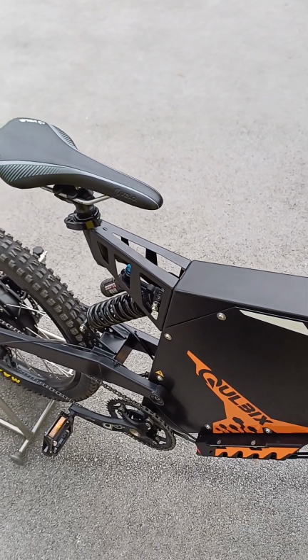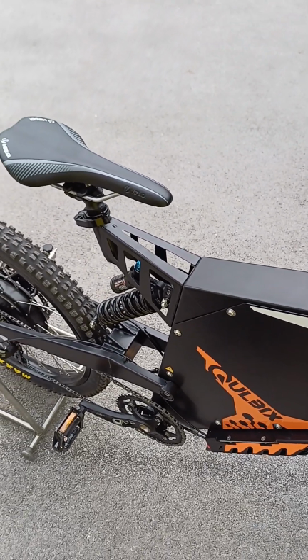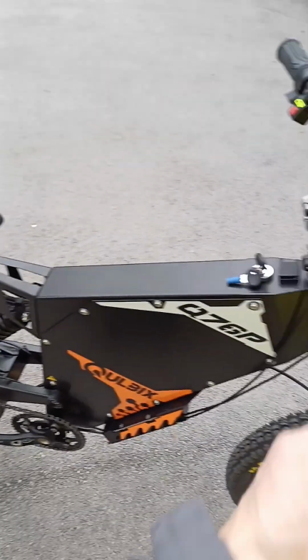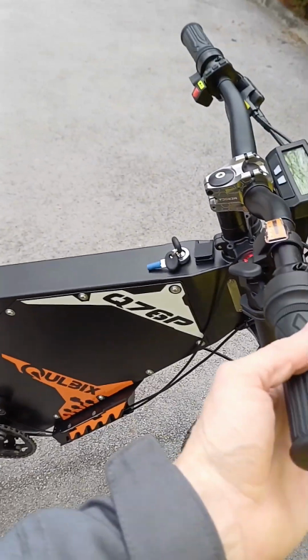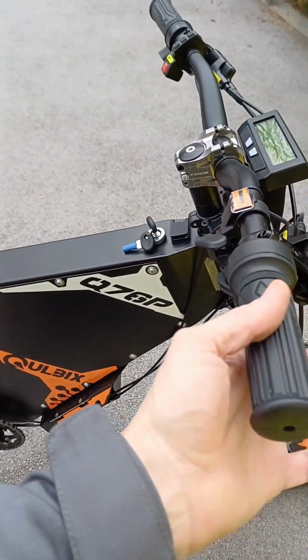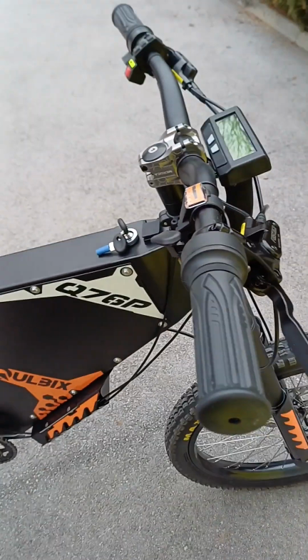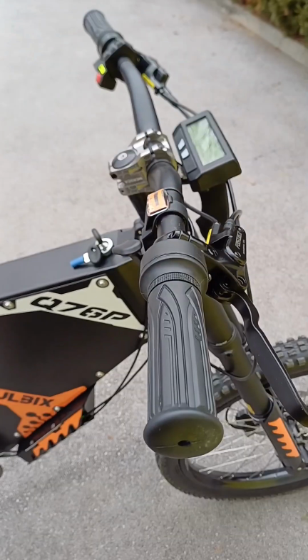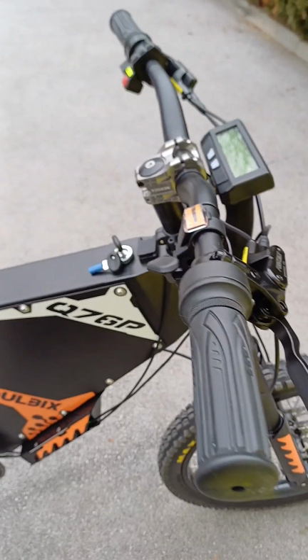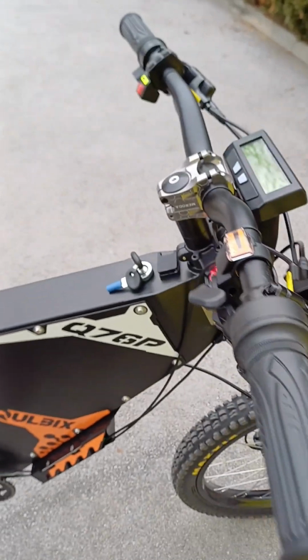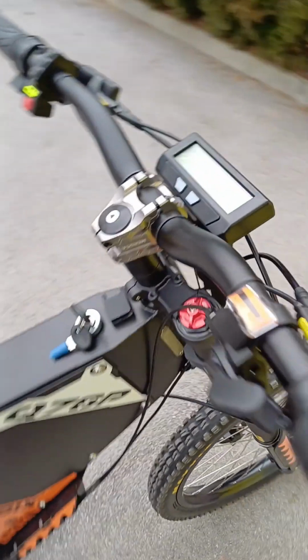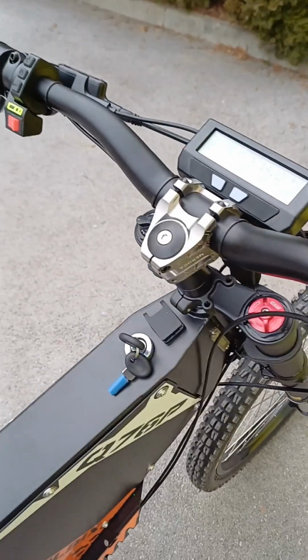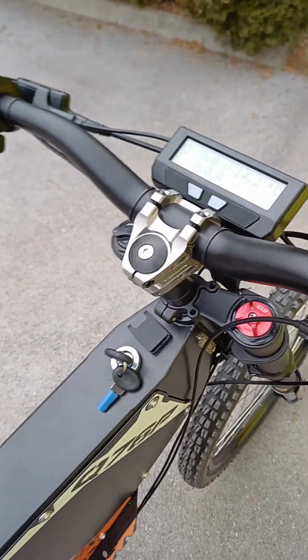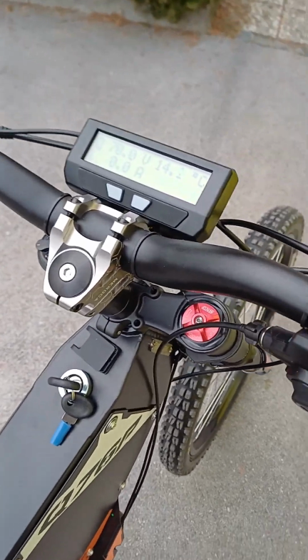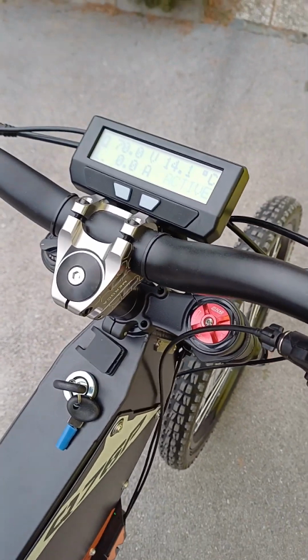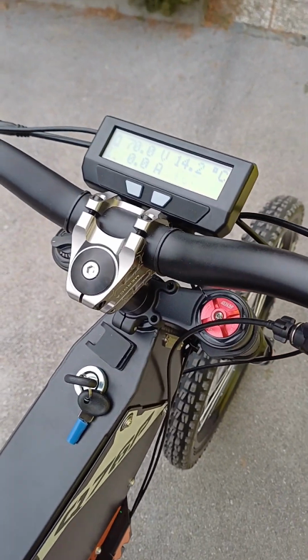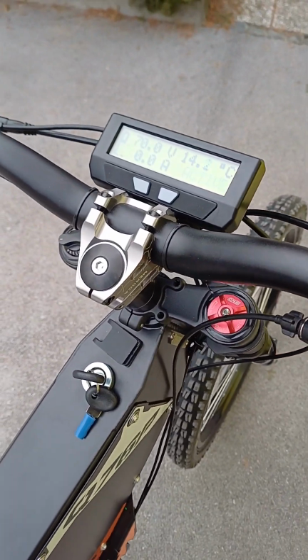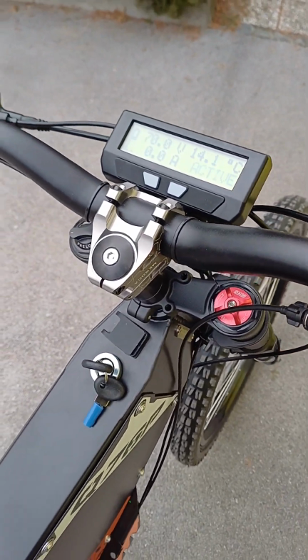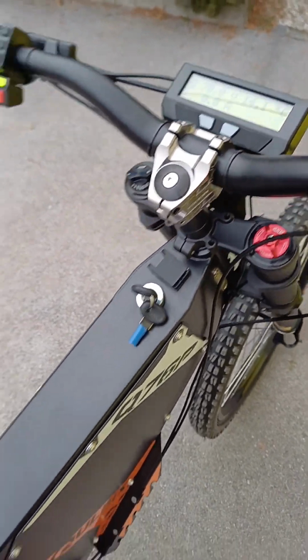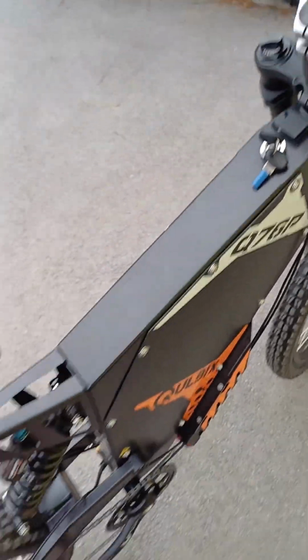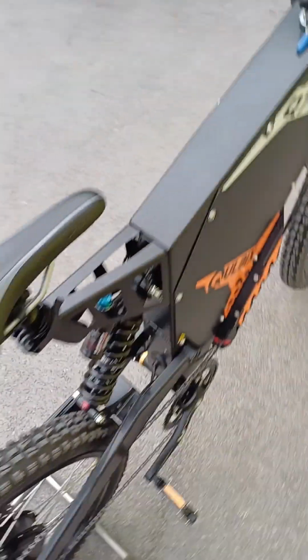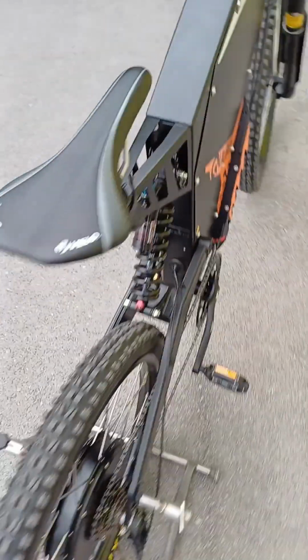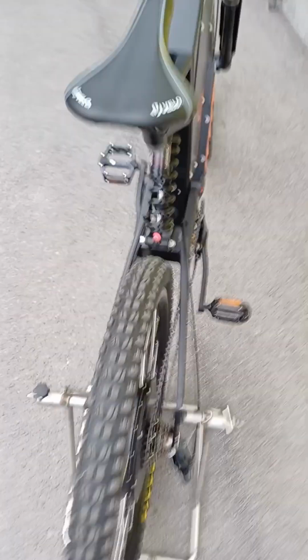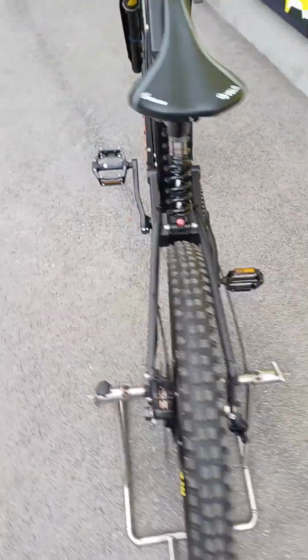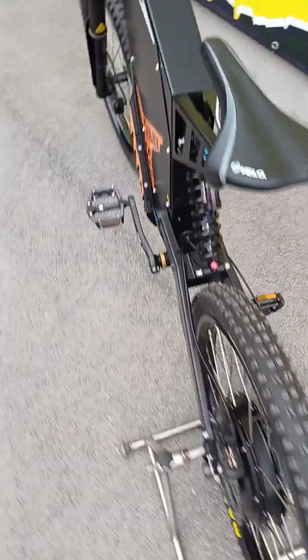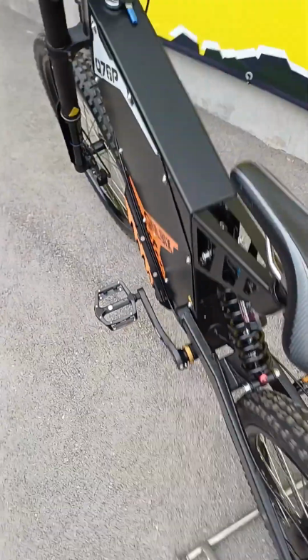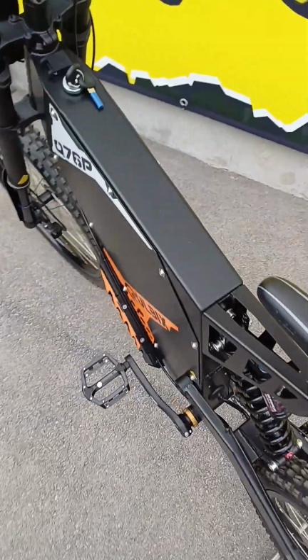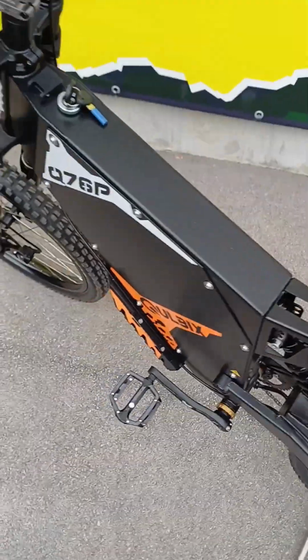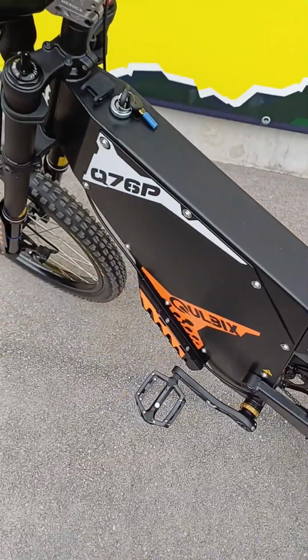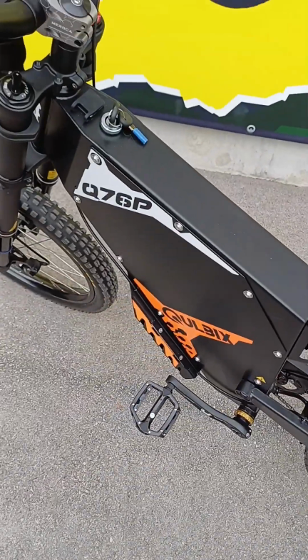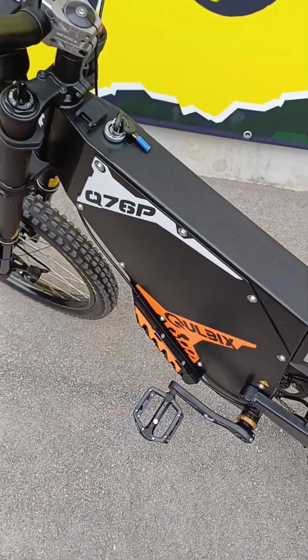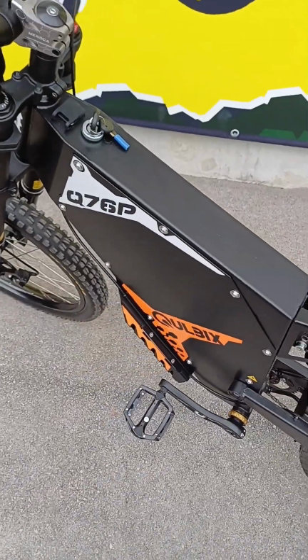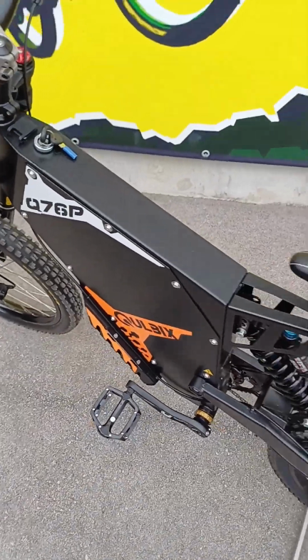I think this is mainly all what you need to know about how to operate the Q76P bike.